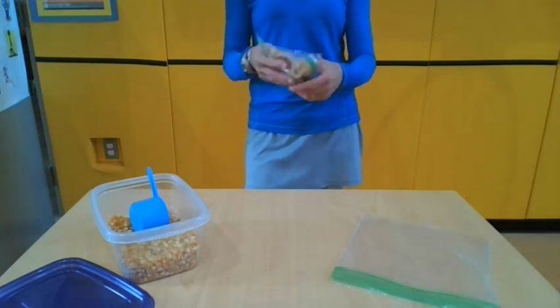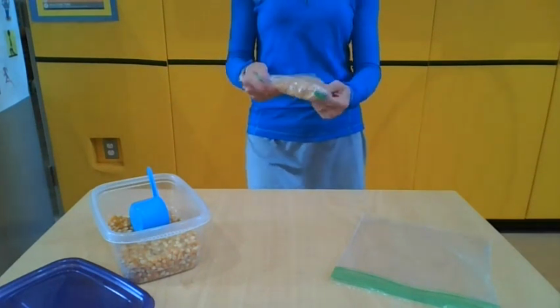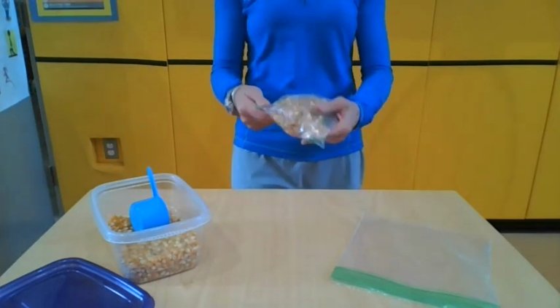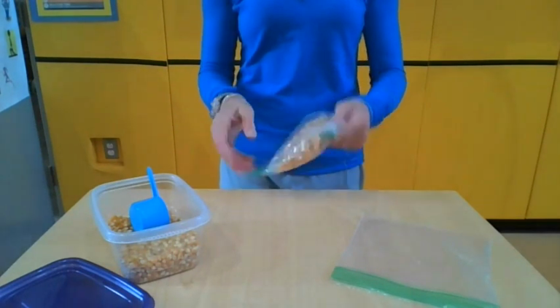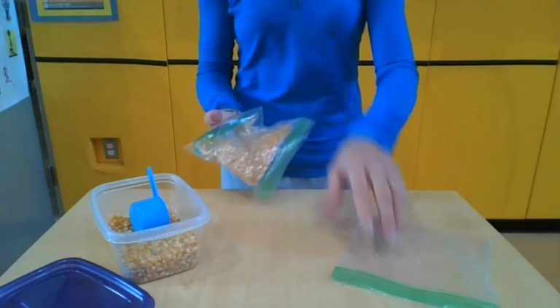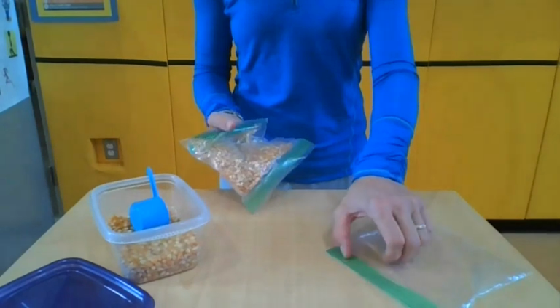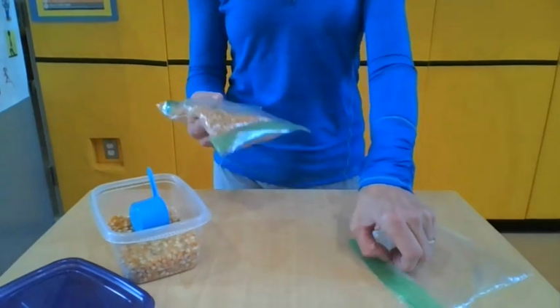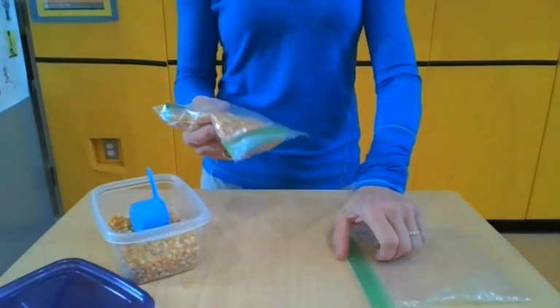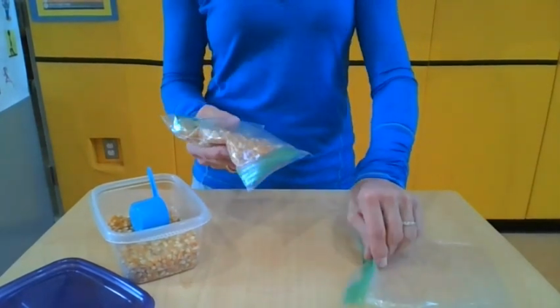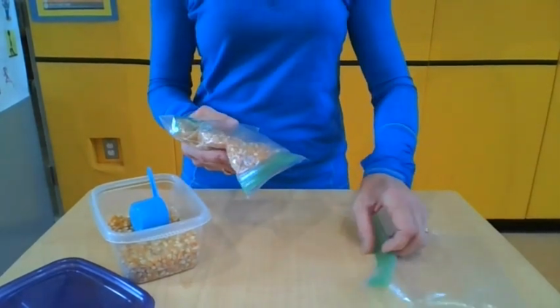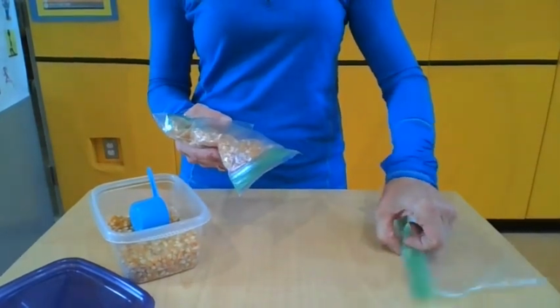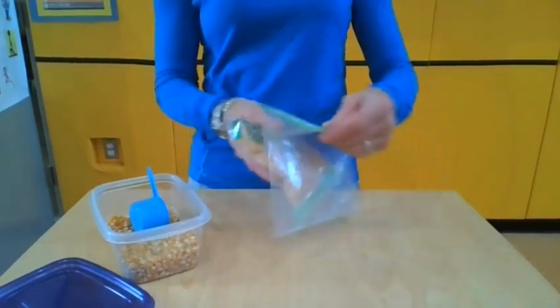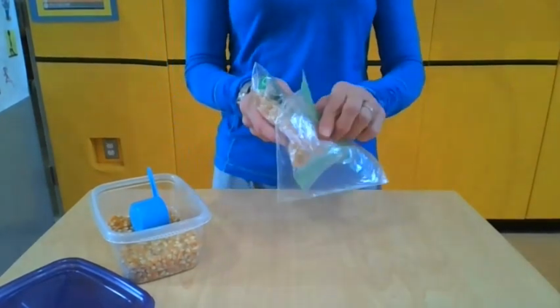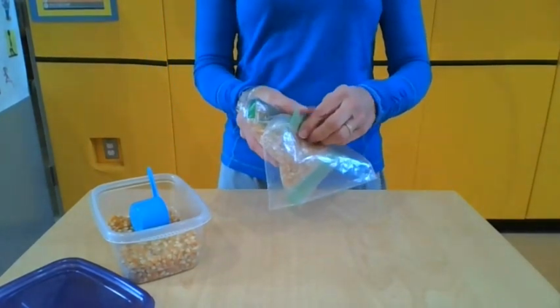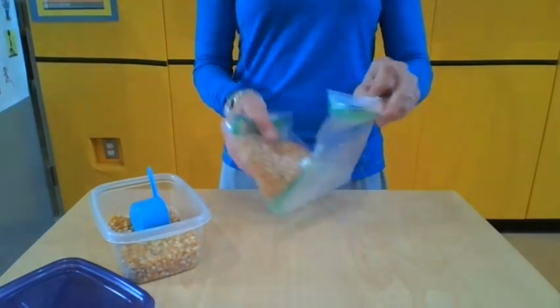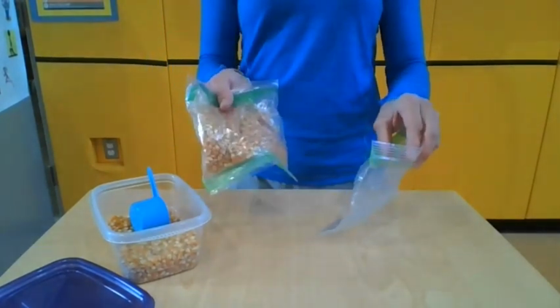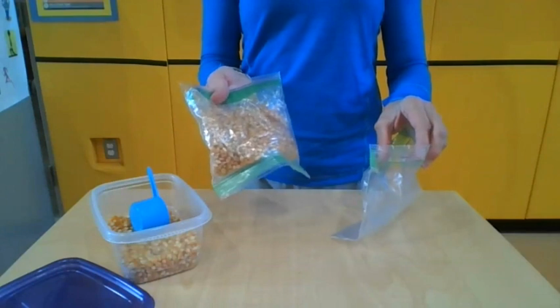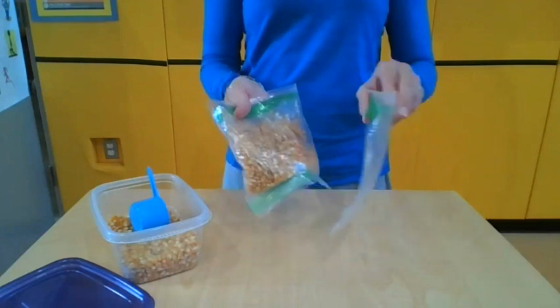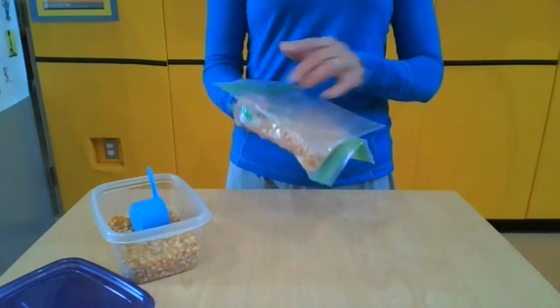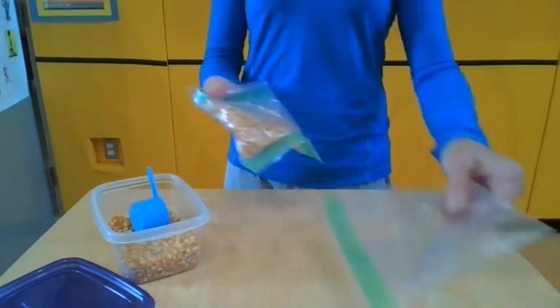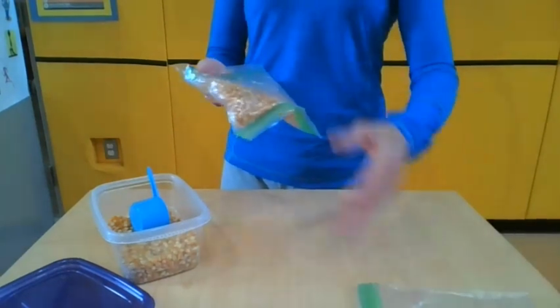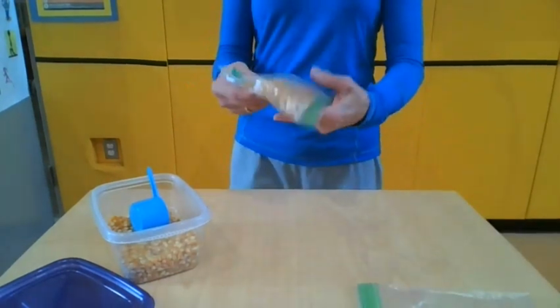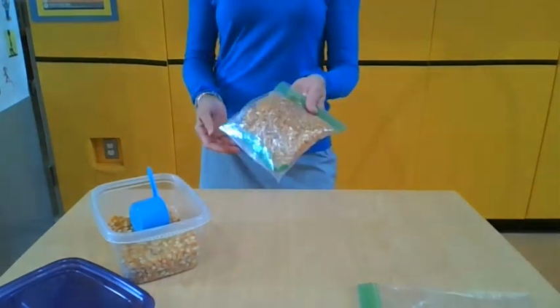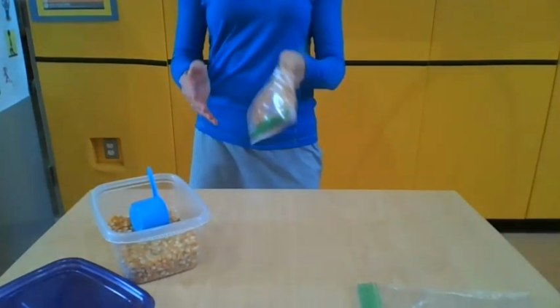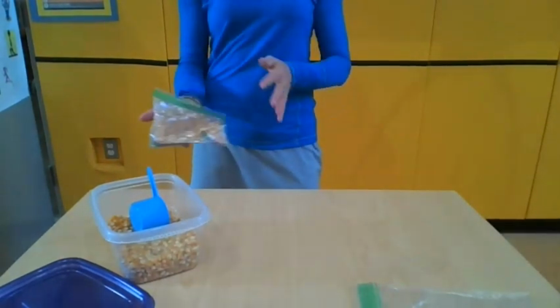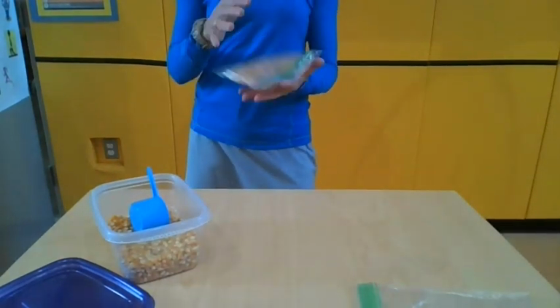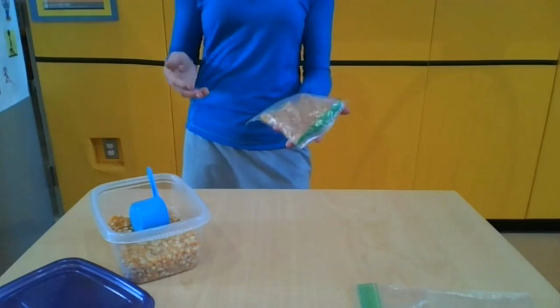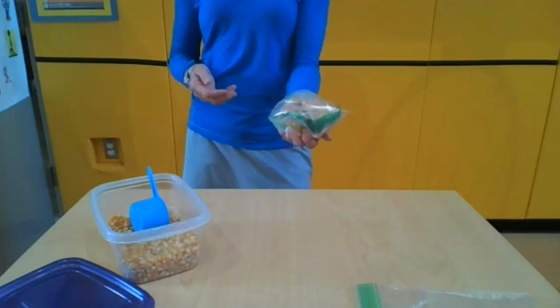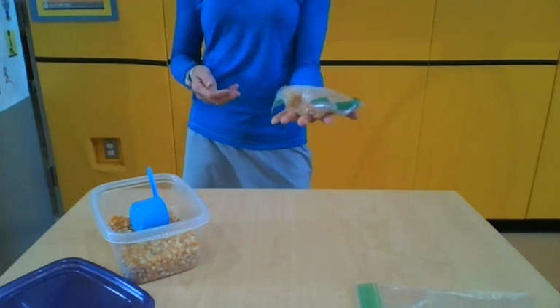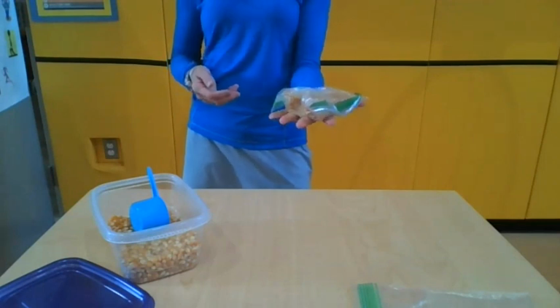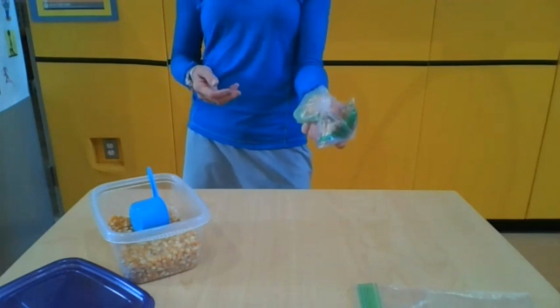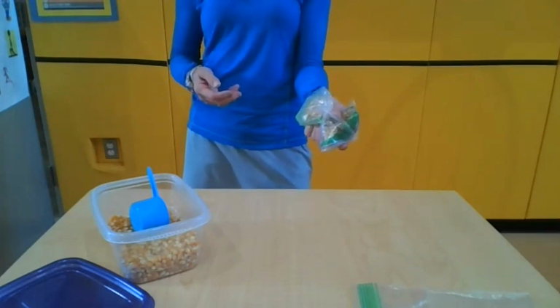Now if you drop a lot like I do, you could even add another bag and make it even stronger. And that's how you make your bean bag out of sandwich bags and a dried ingredient that you have at home.